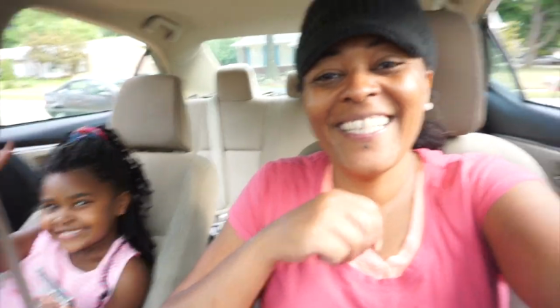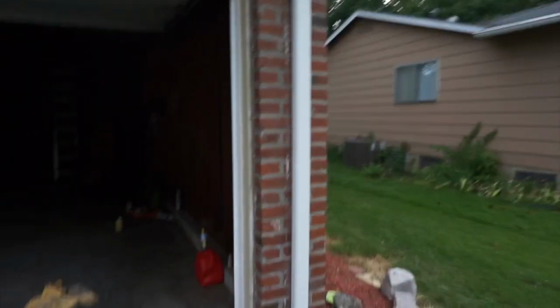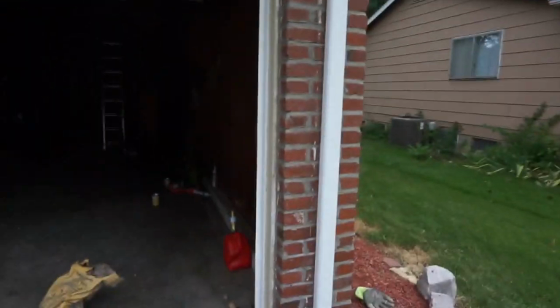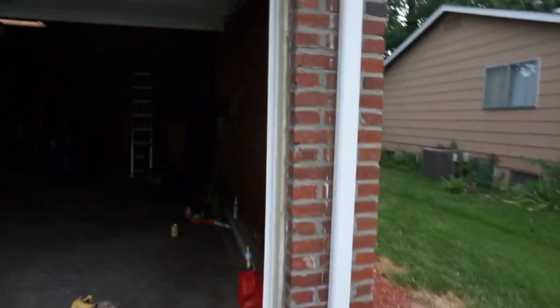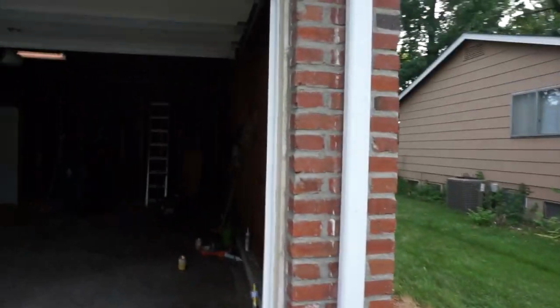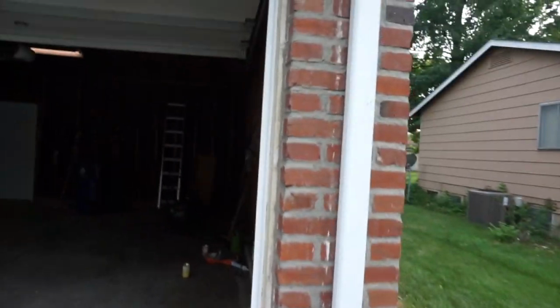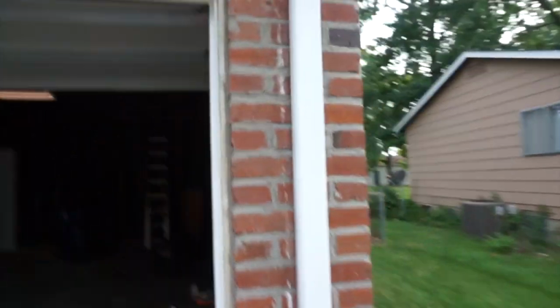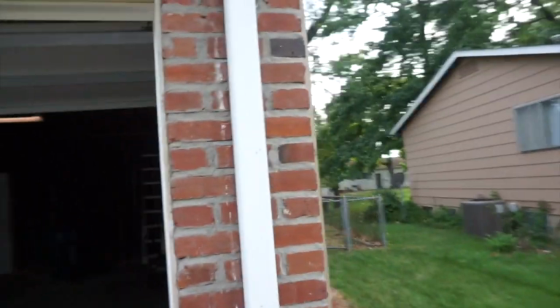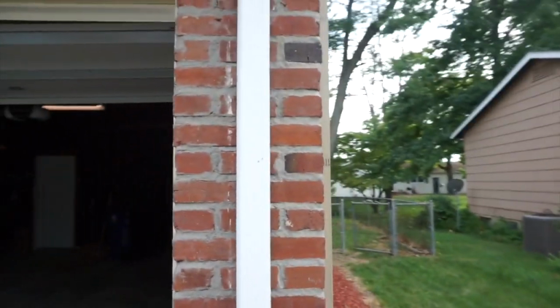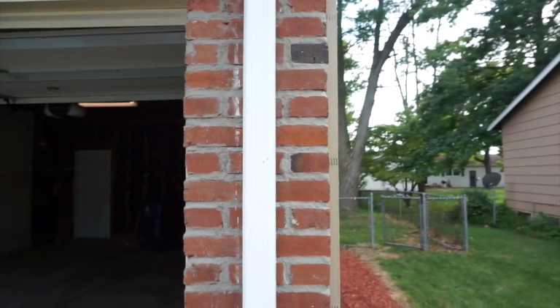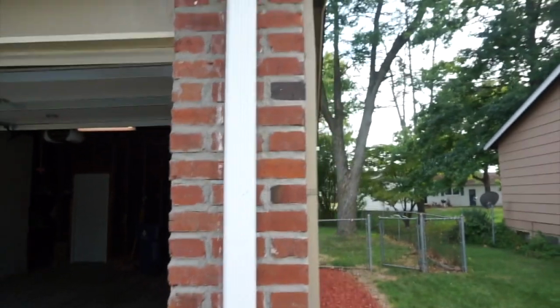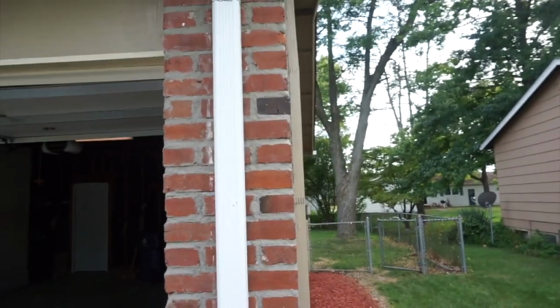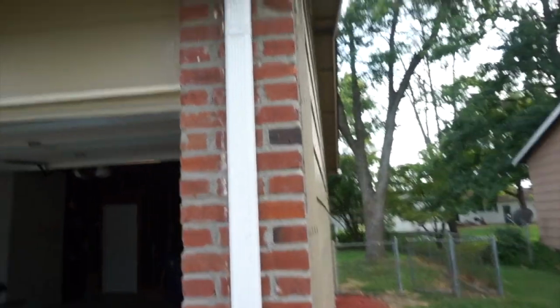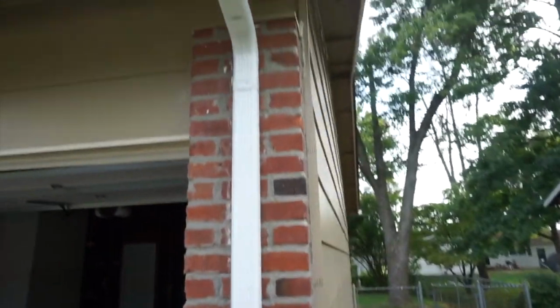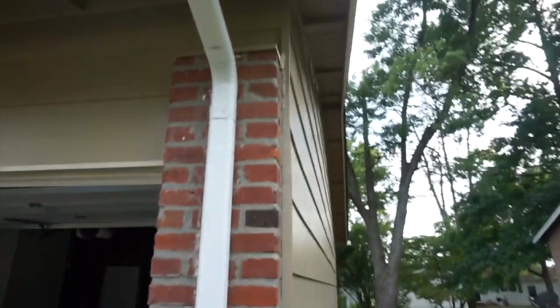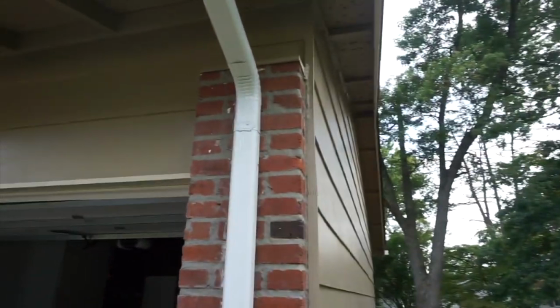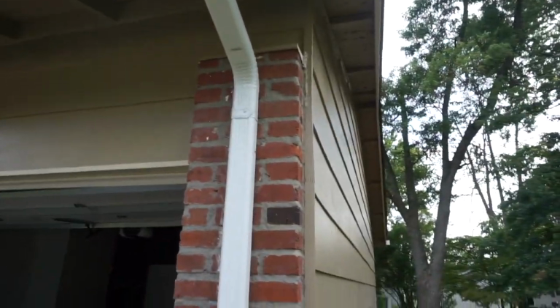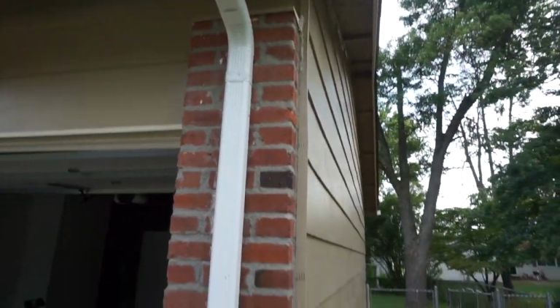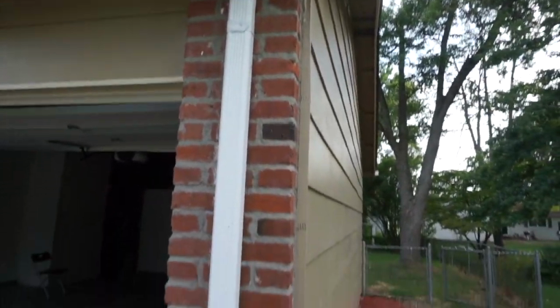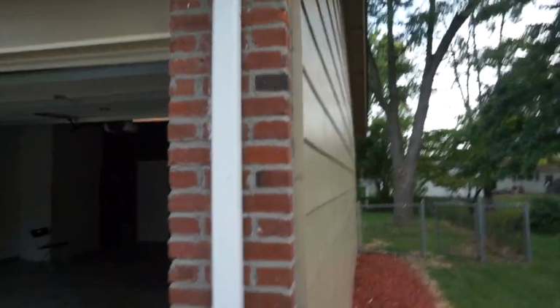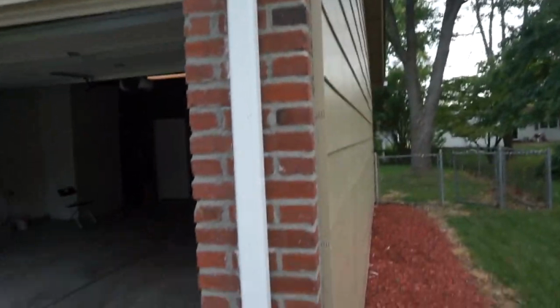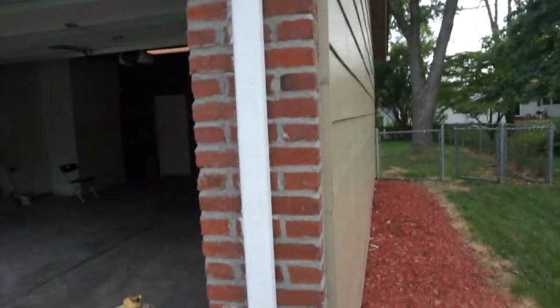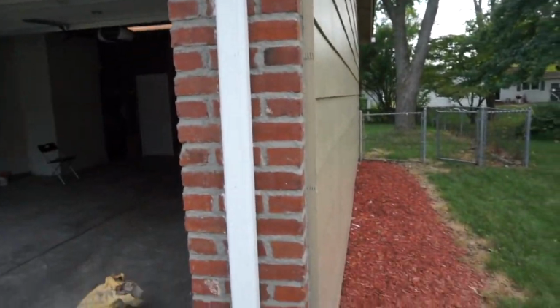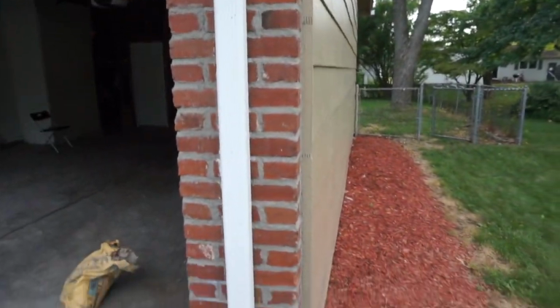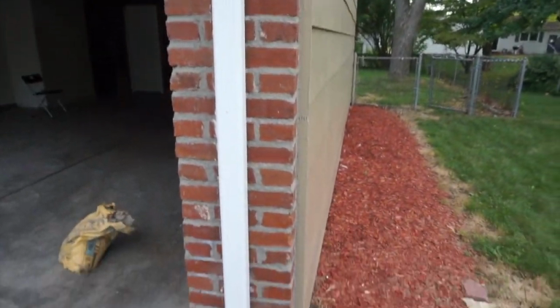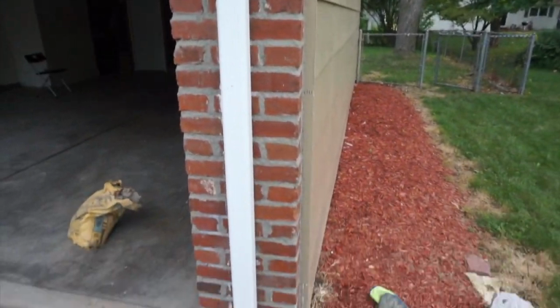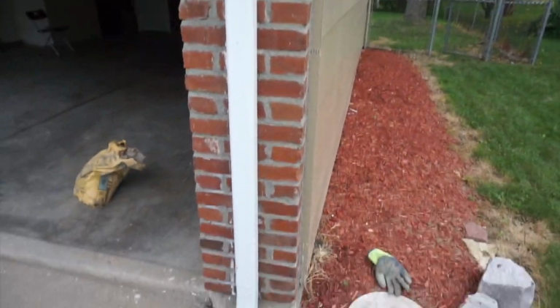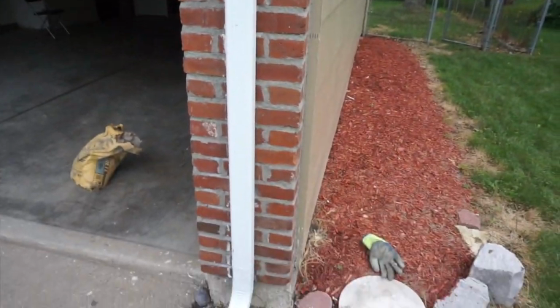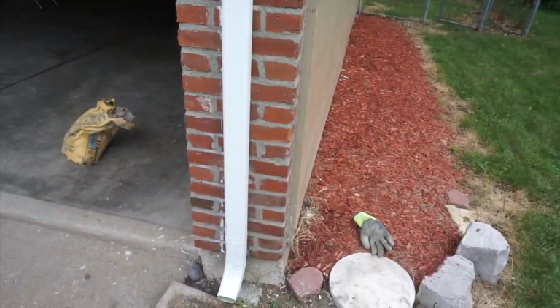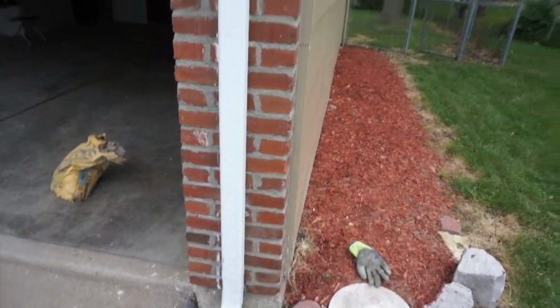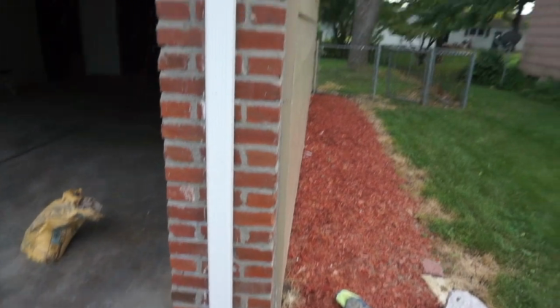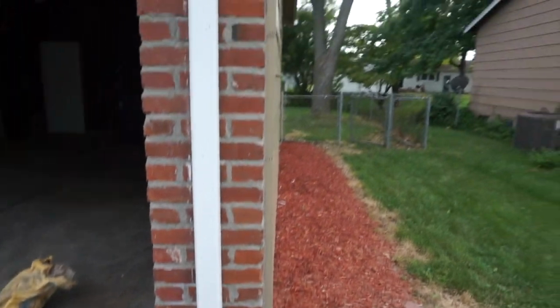I'm back at the house. Let me show y'all the tuck pointing — it's pretty, it looks better than it was. This is all done.